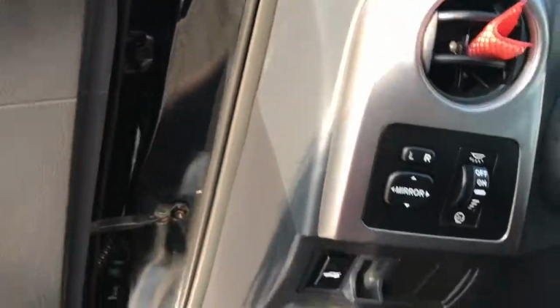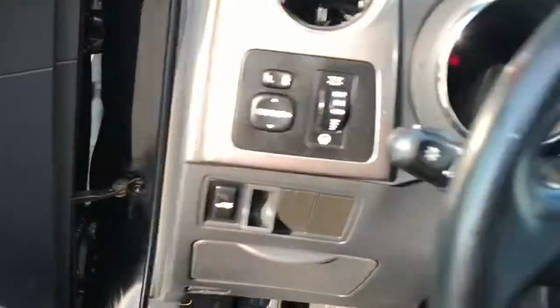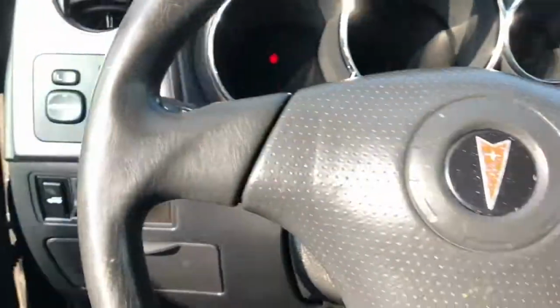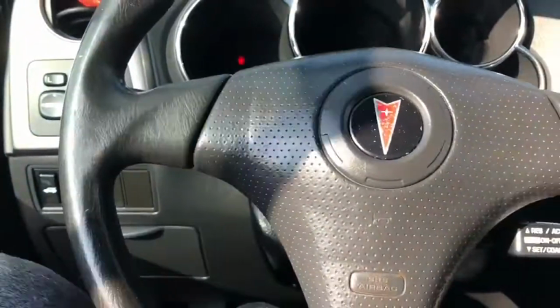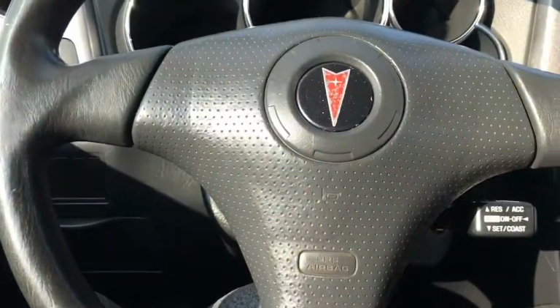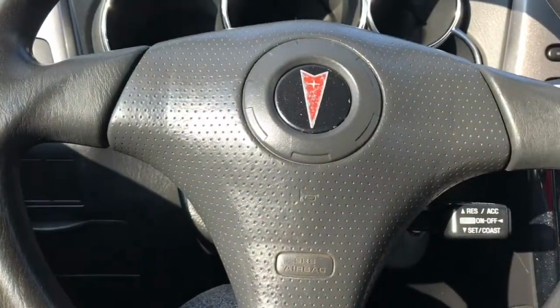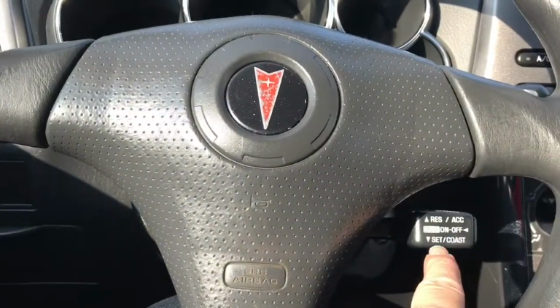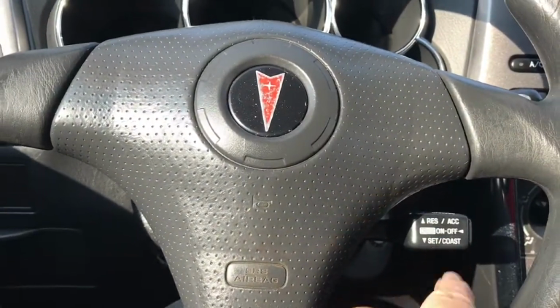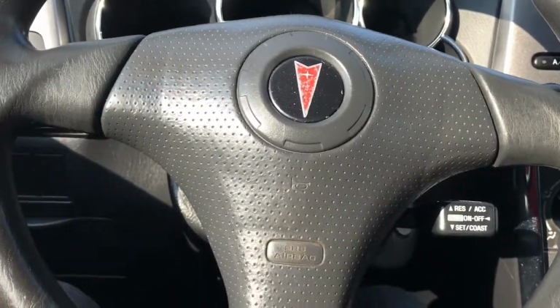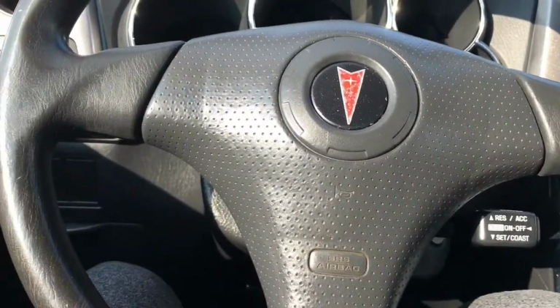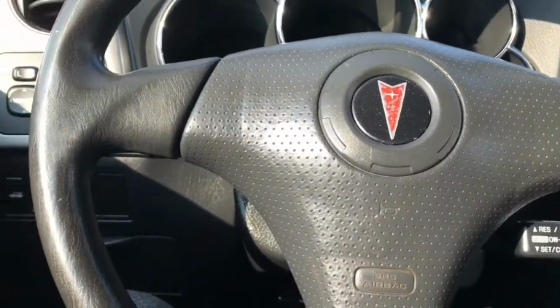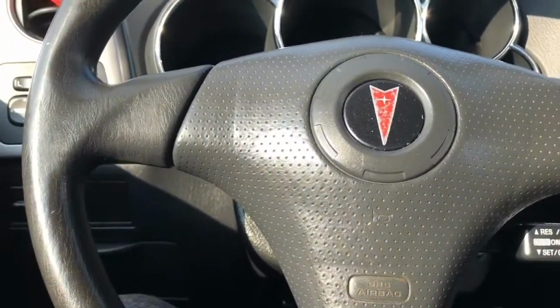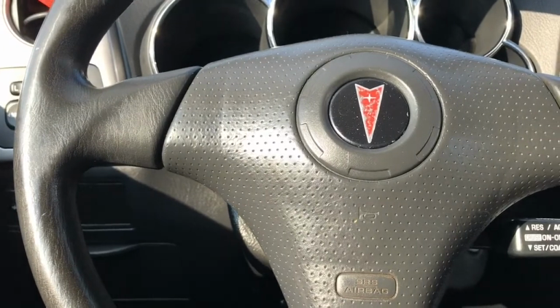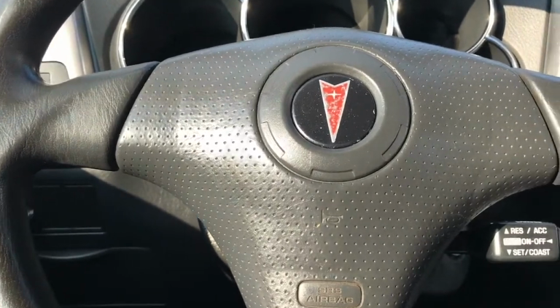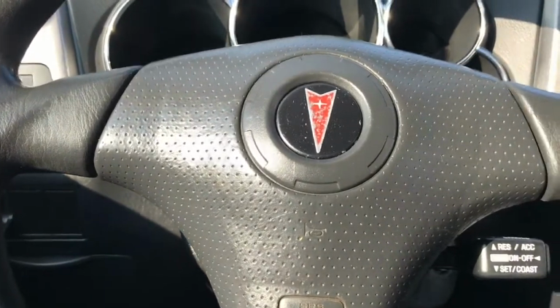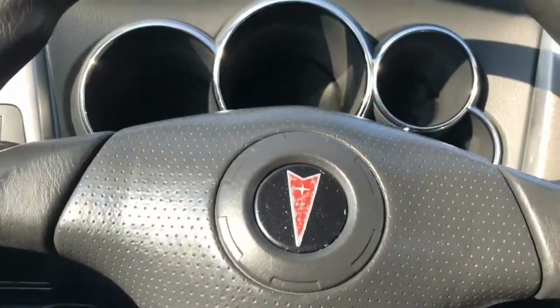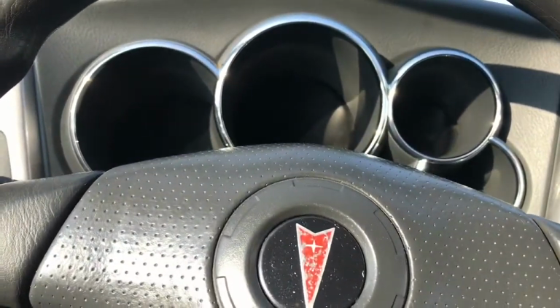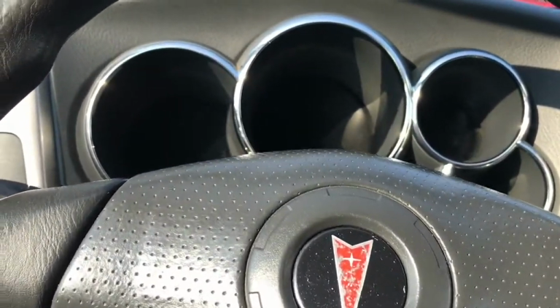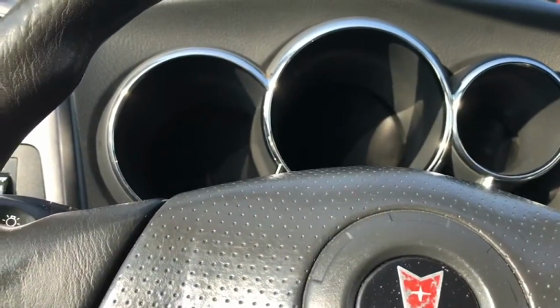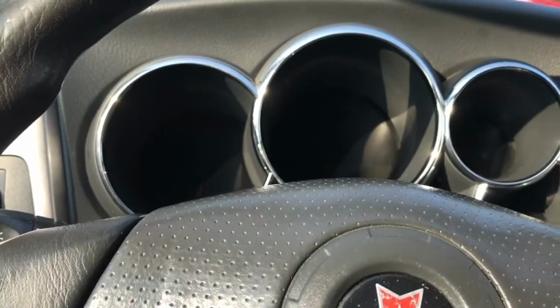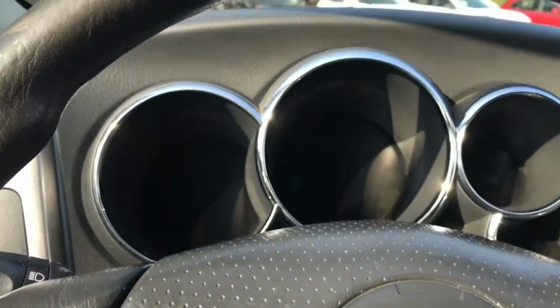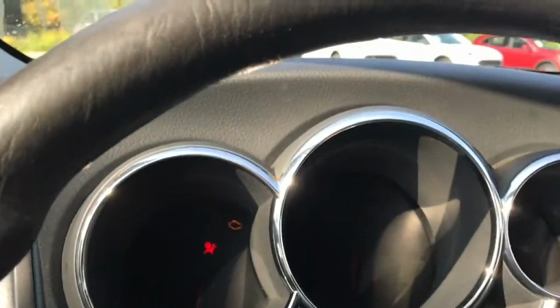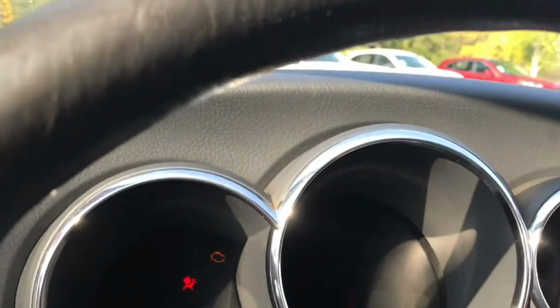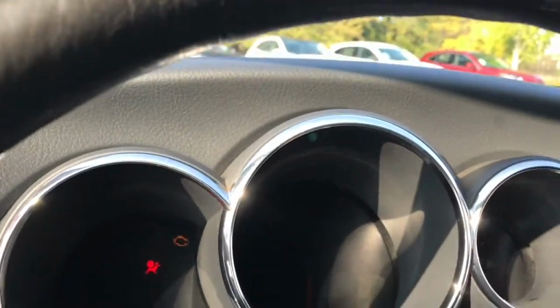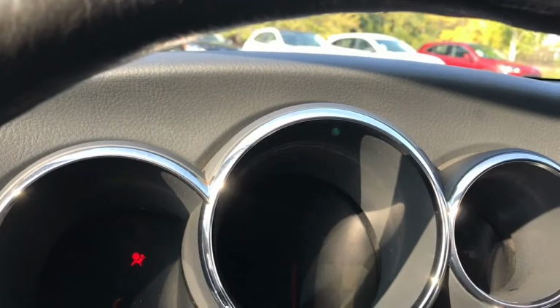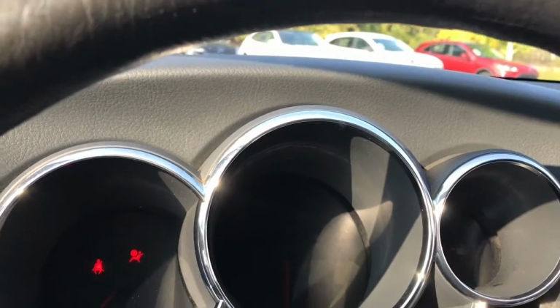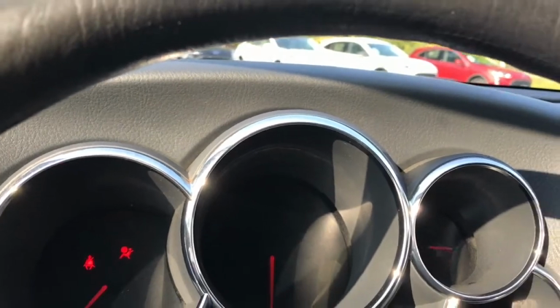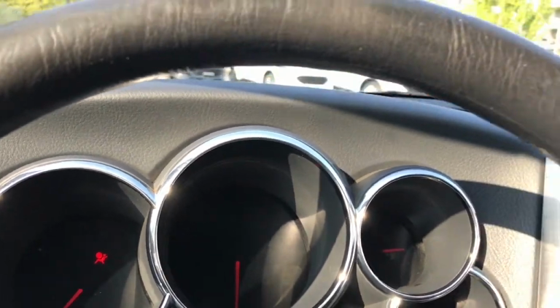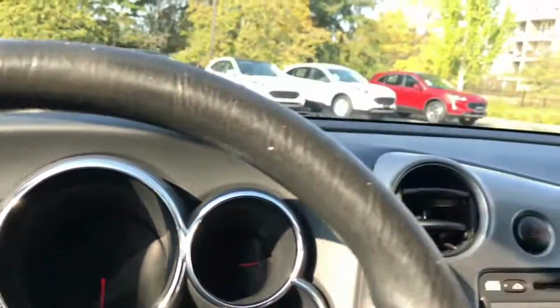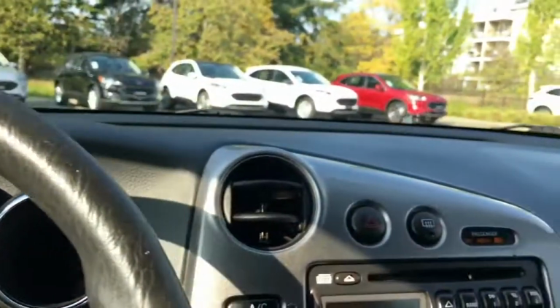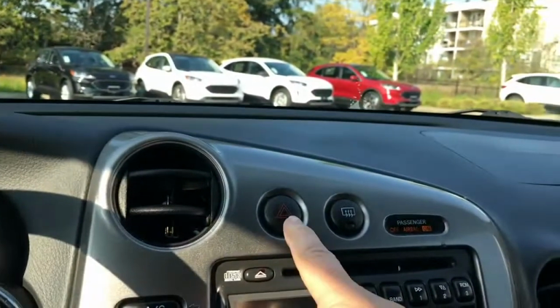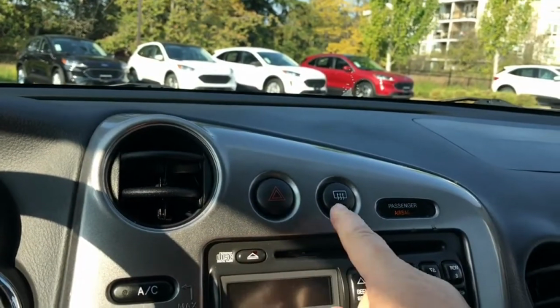The steering wheel can tilt and you have cruise control. We're going to start up the vehicle — you're going to see any important messages, your odometer reading, and in the center is your hazard lights.